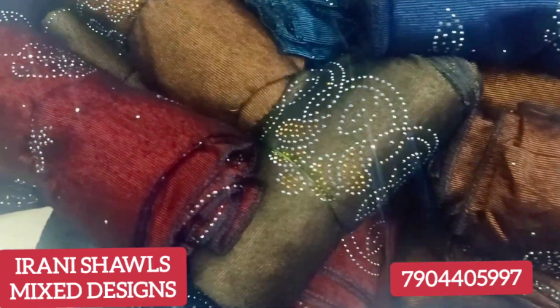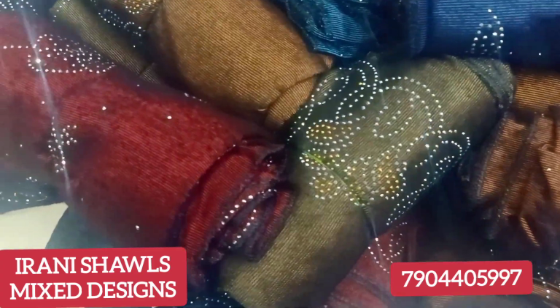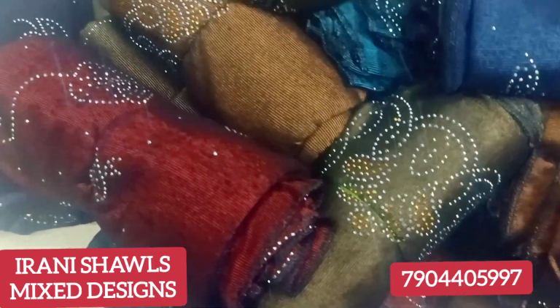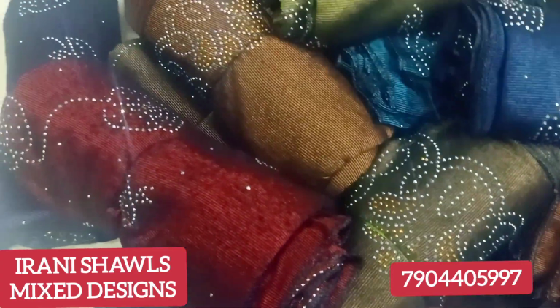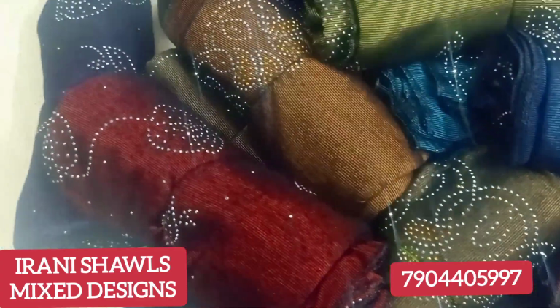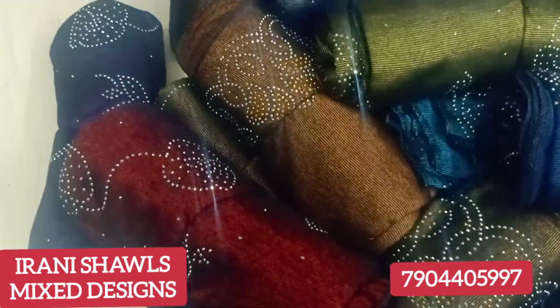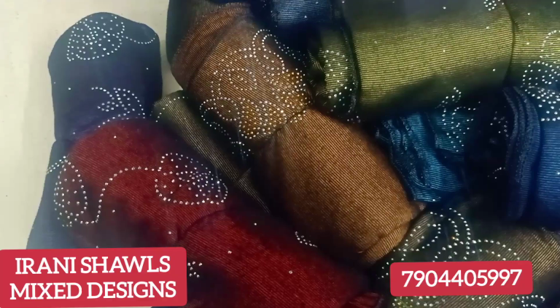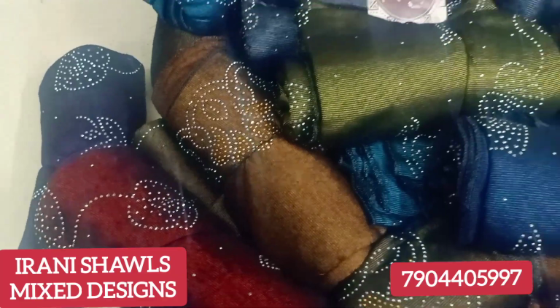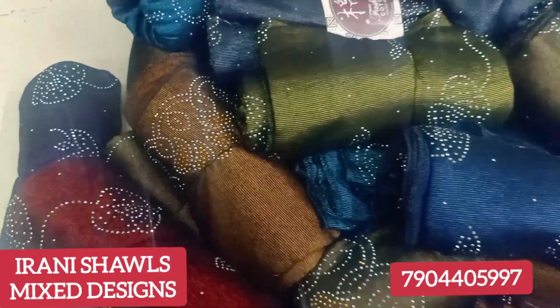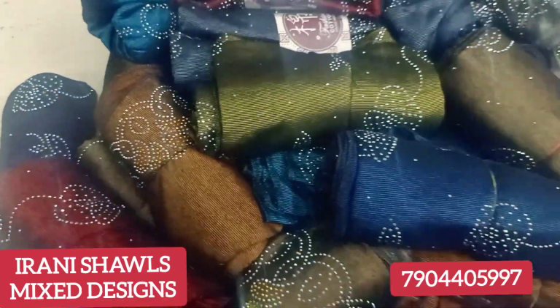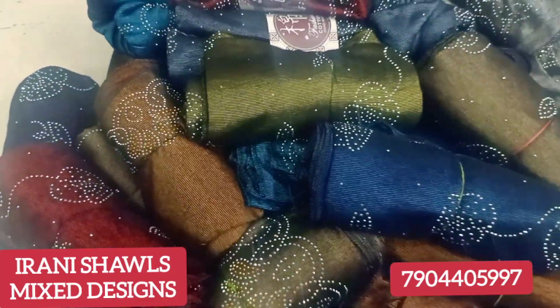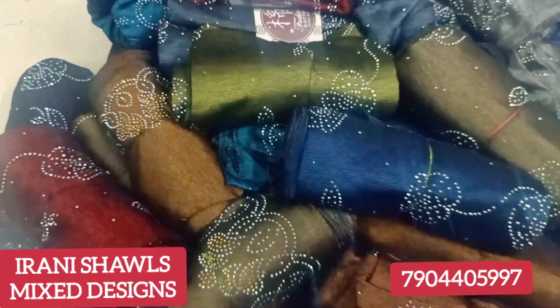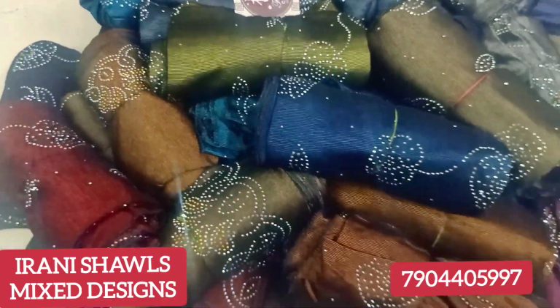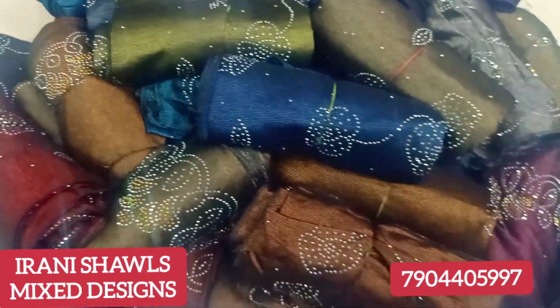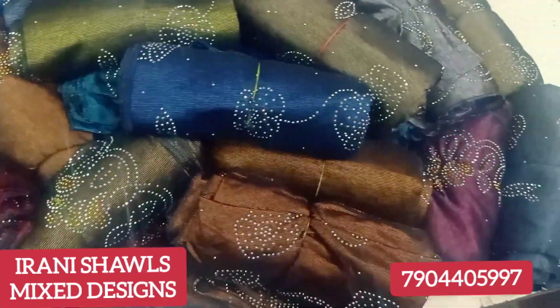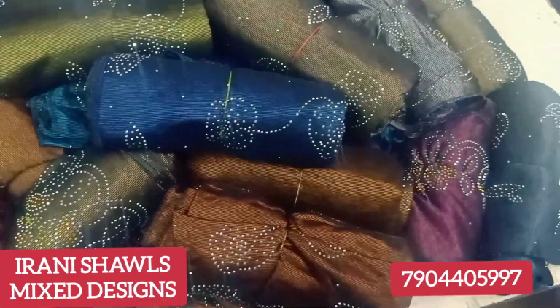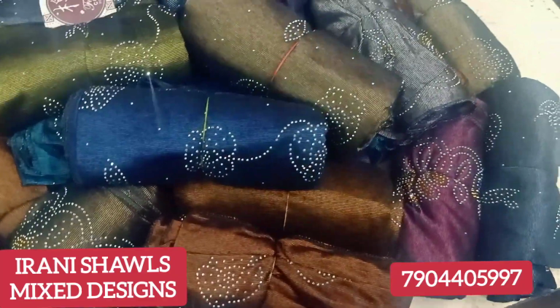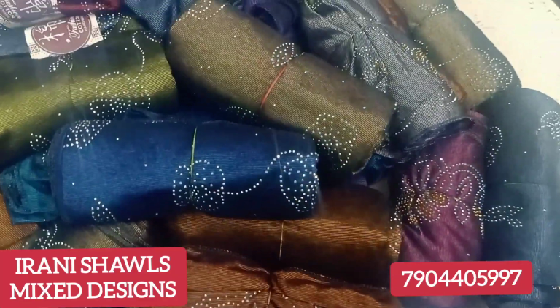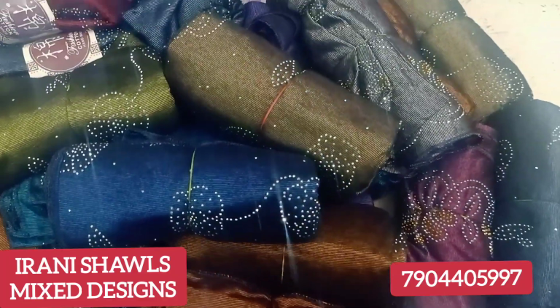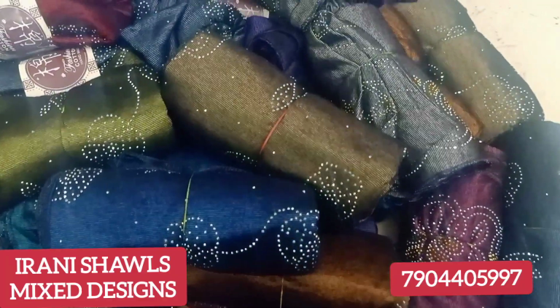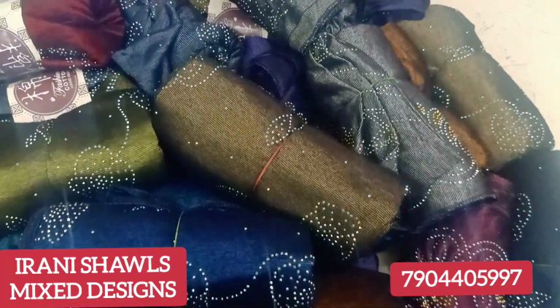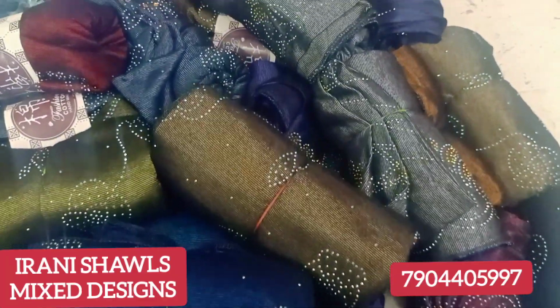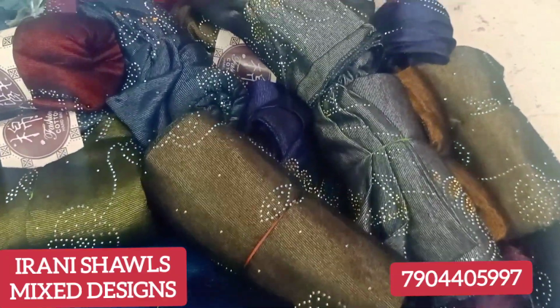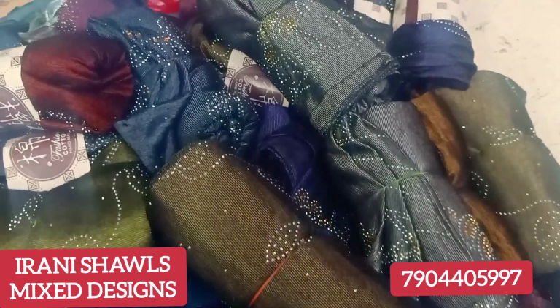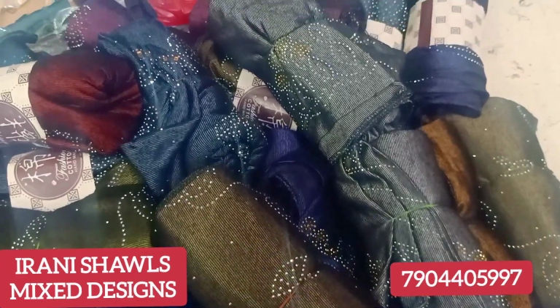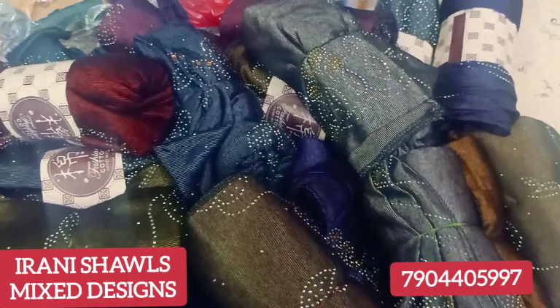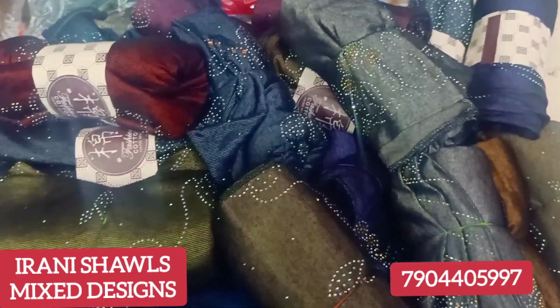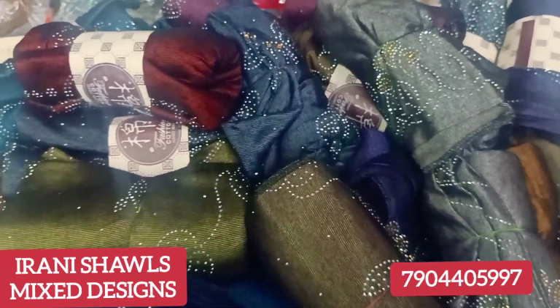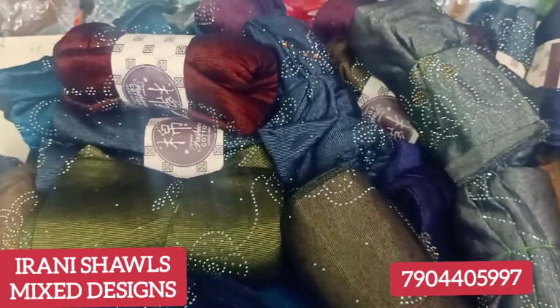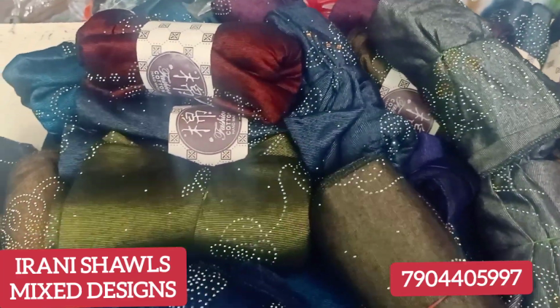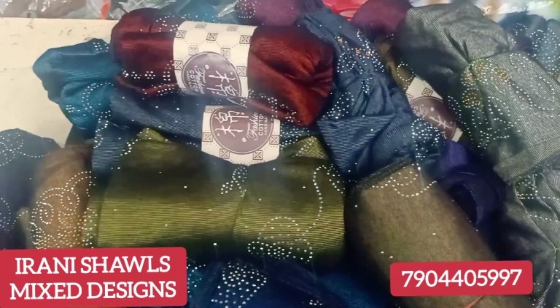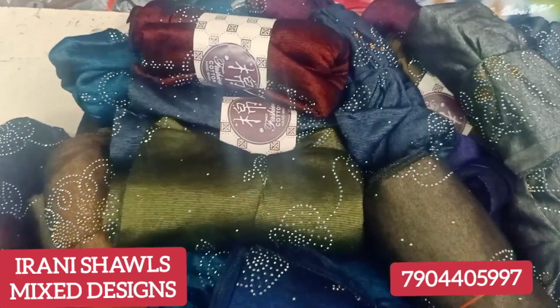Look and book. These shawls are already added. Now we have added all mixed — maximum full stone, half stone. All mixed are added.